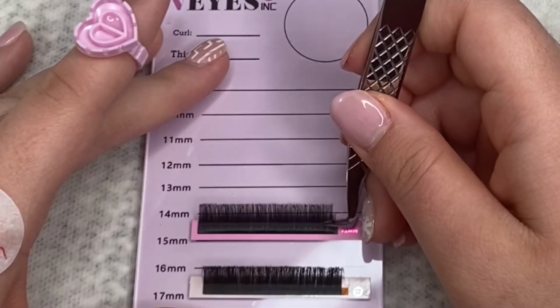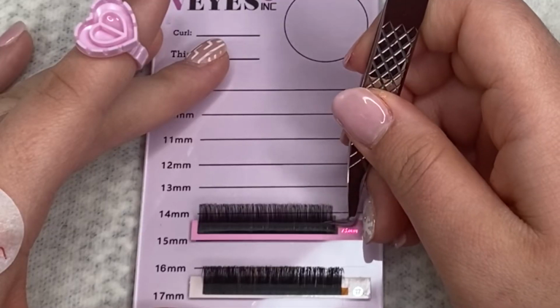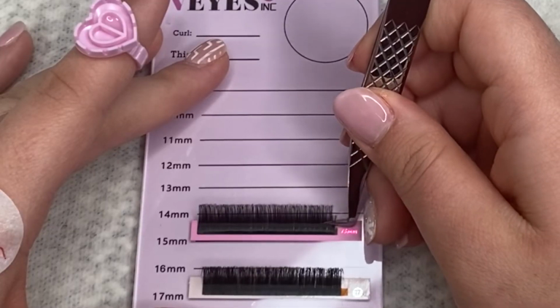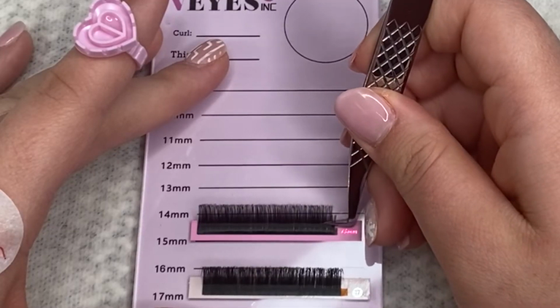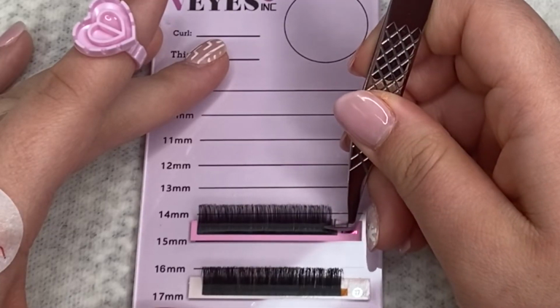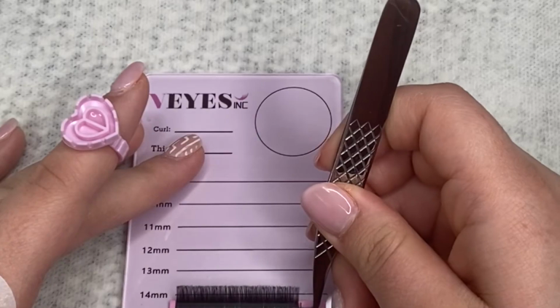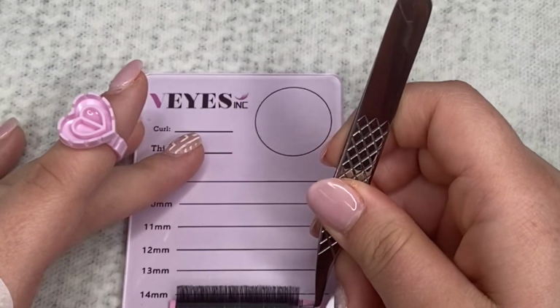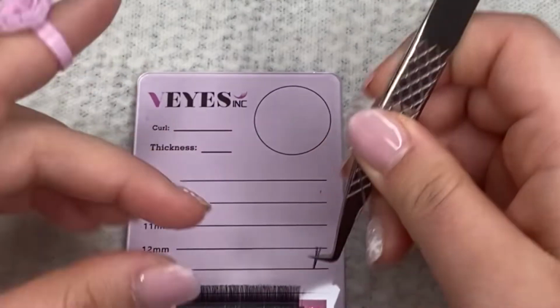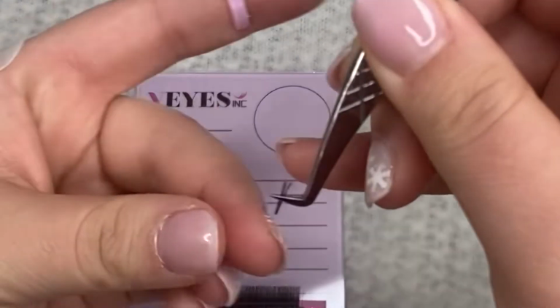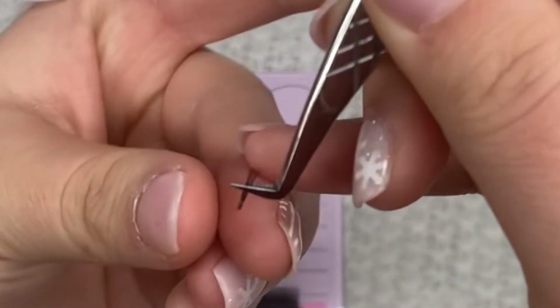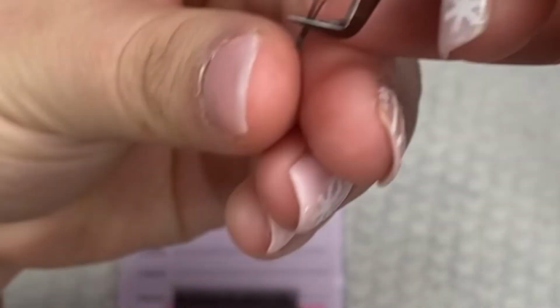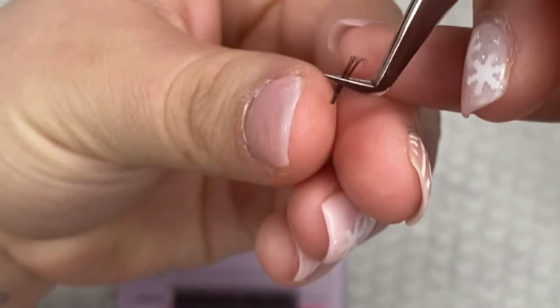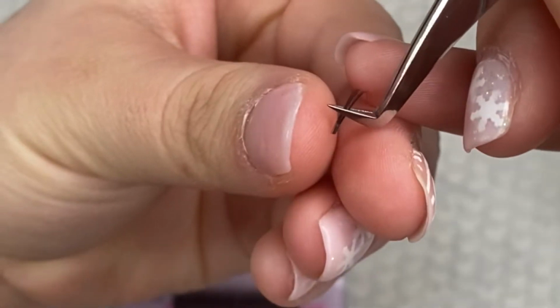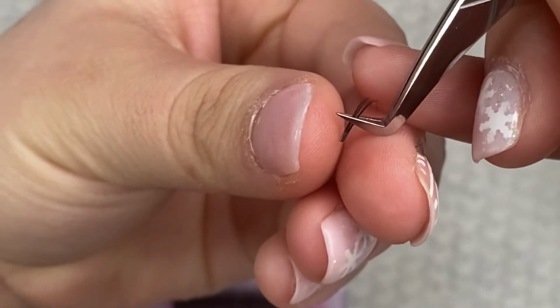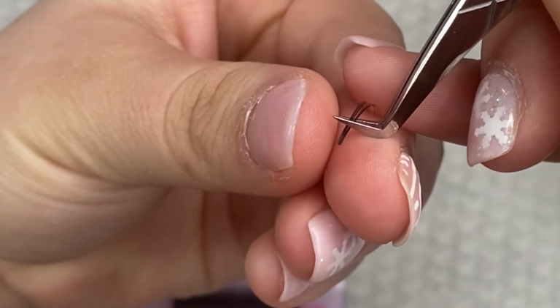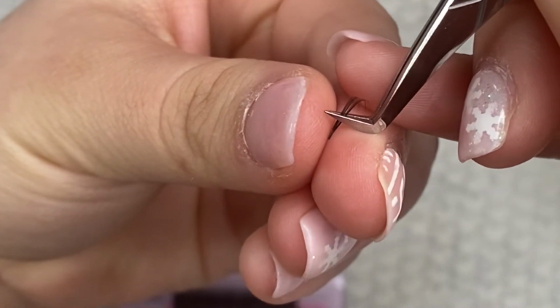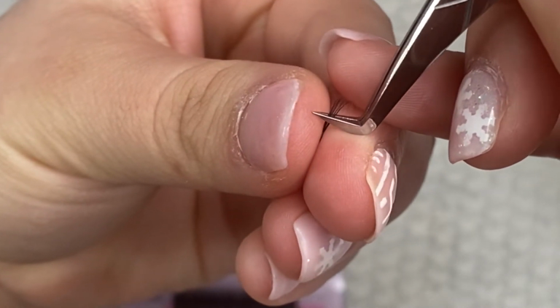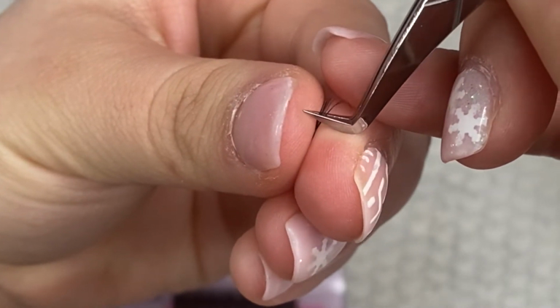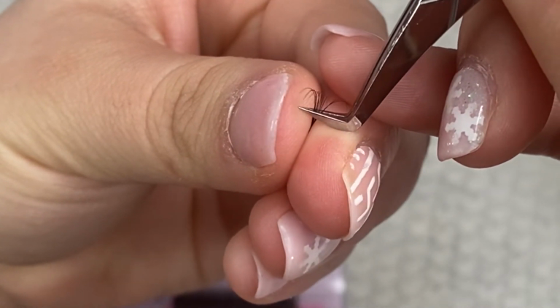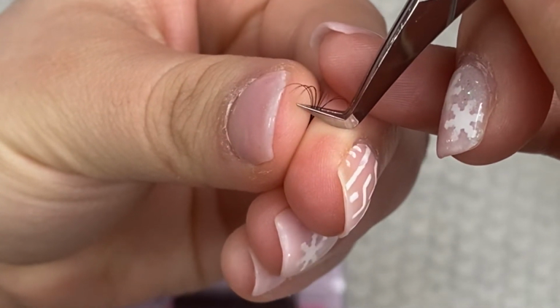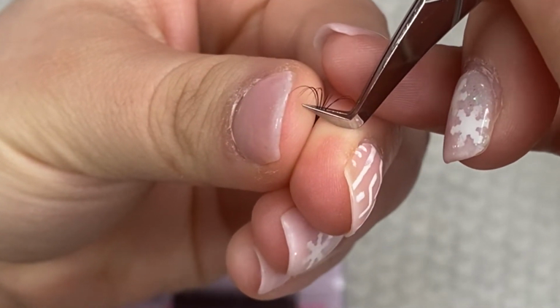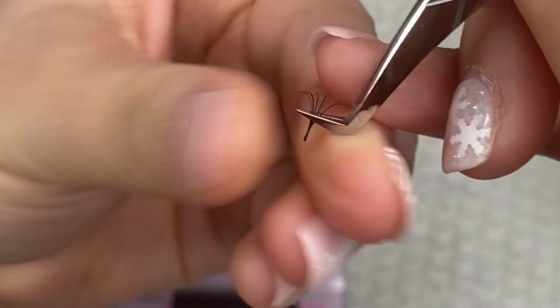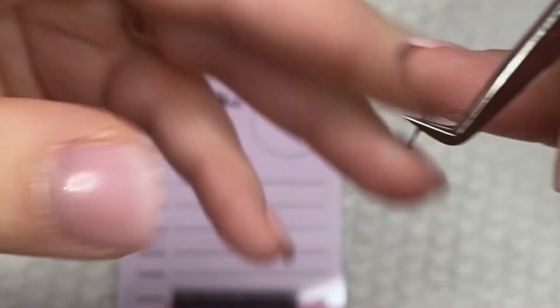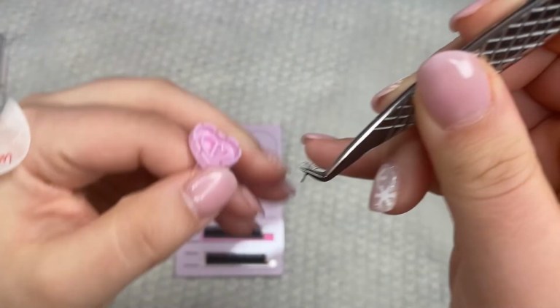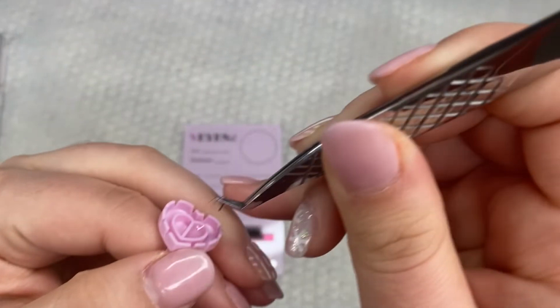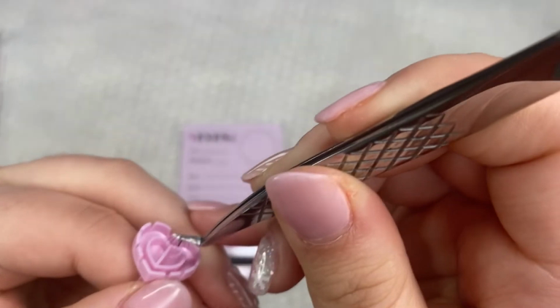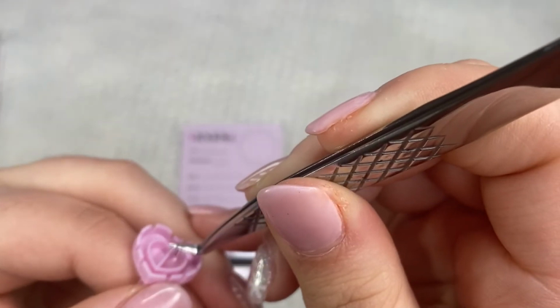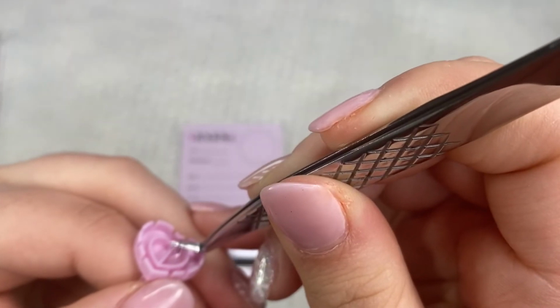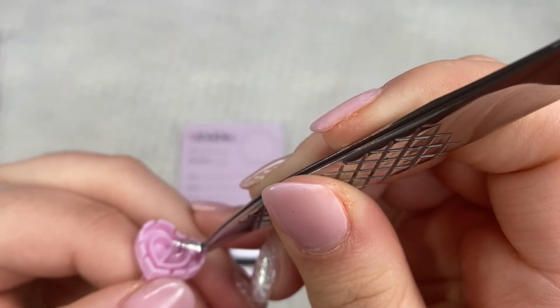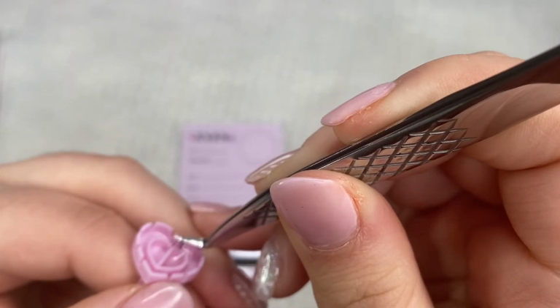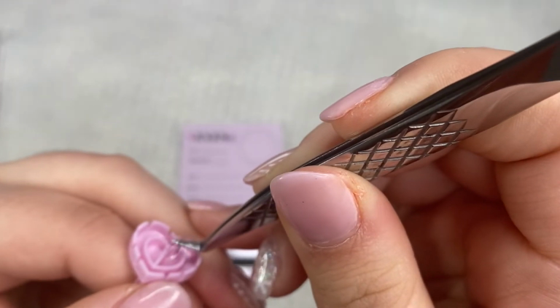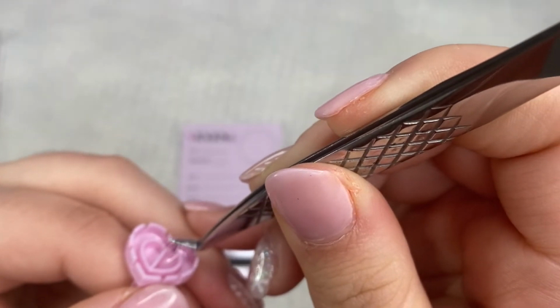Right there you guys can see it's more in the middle and not the tip of my tweezer. That's very important. Unless your tweezers have the sweet spot in the tip, you do not want to grab your lashes like that.